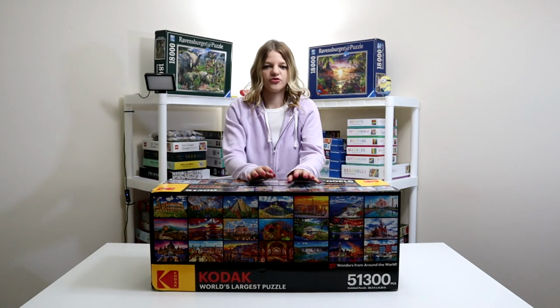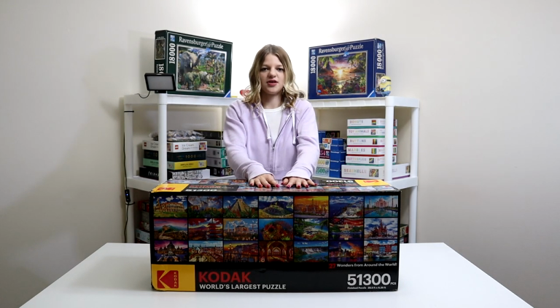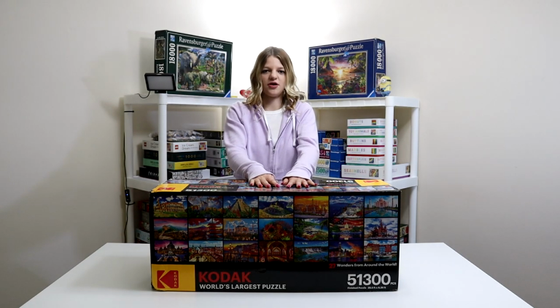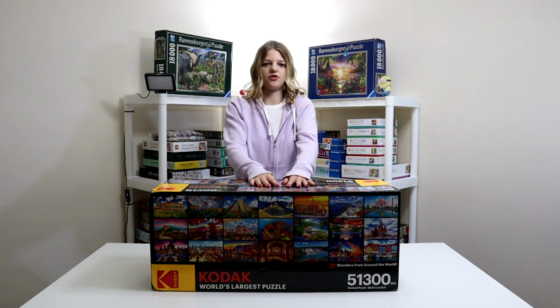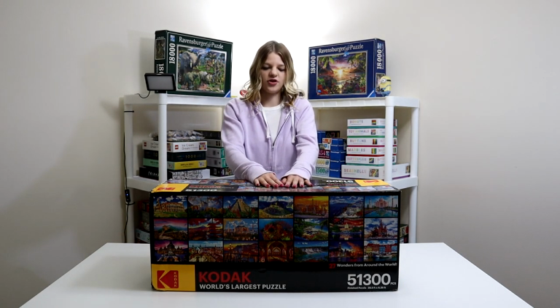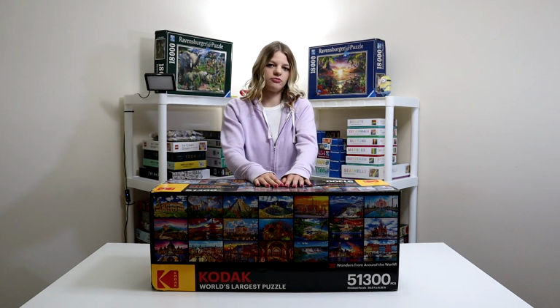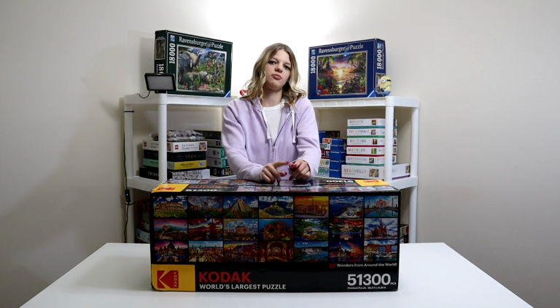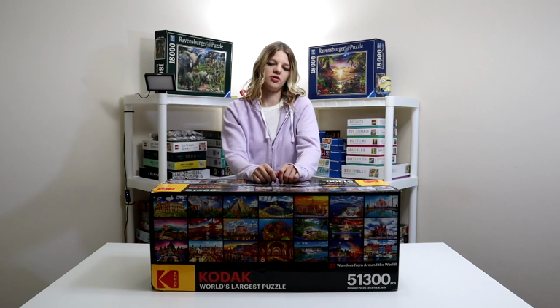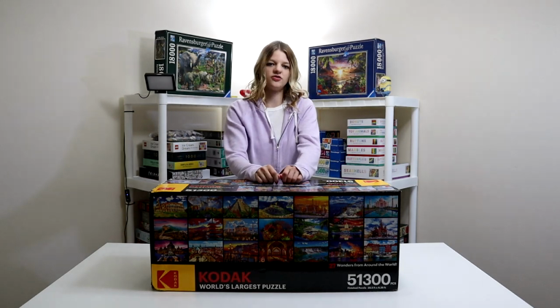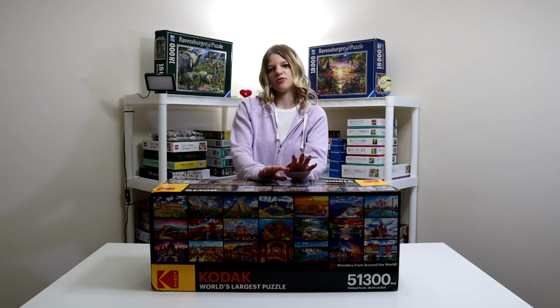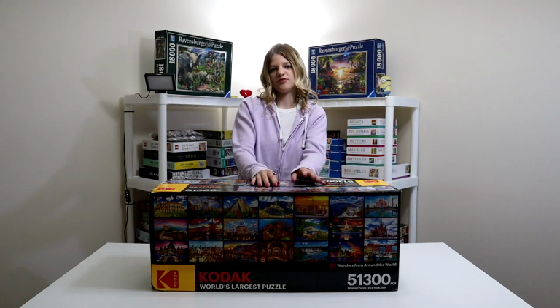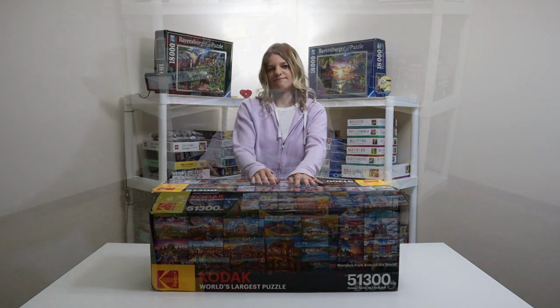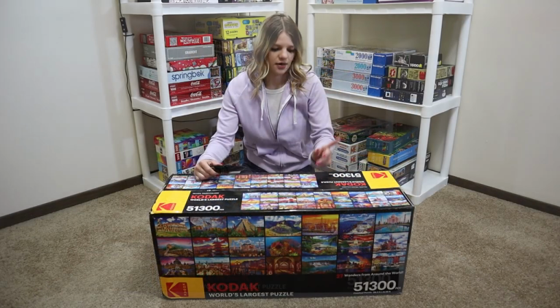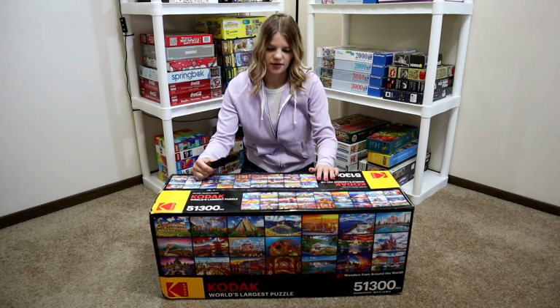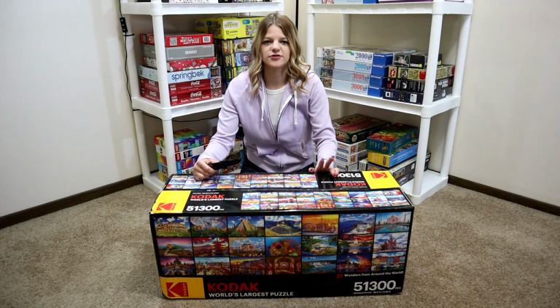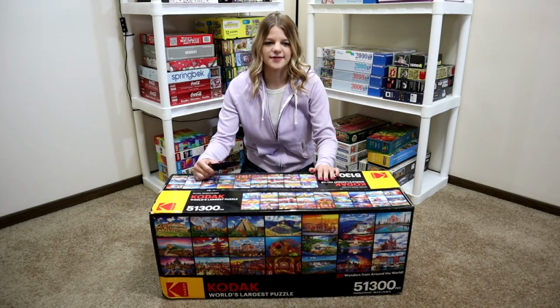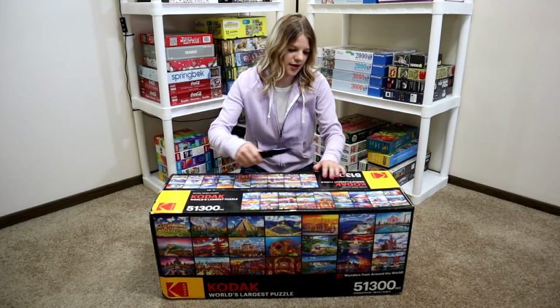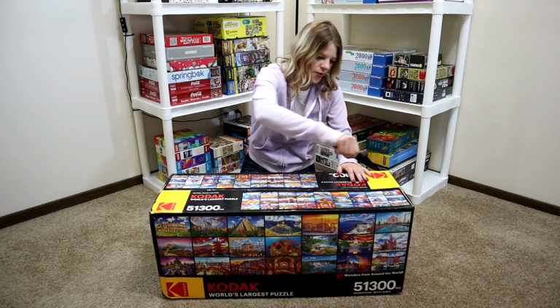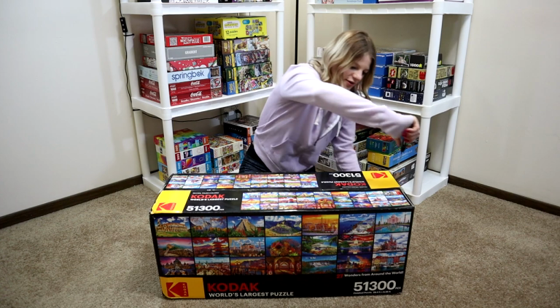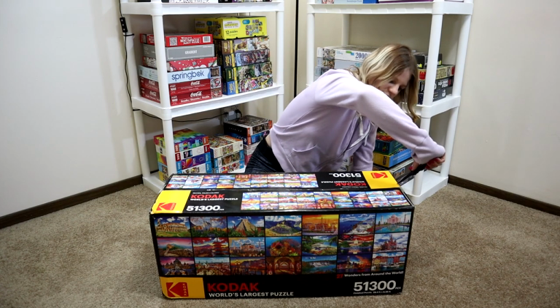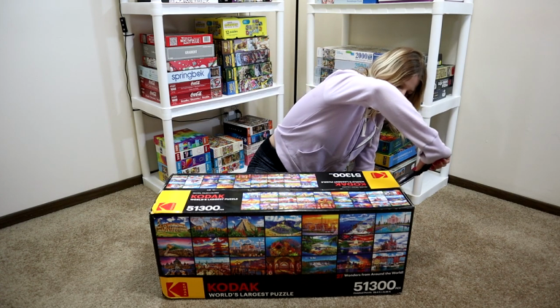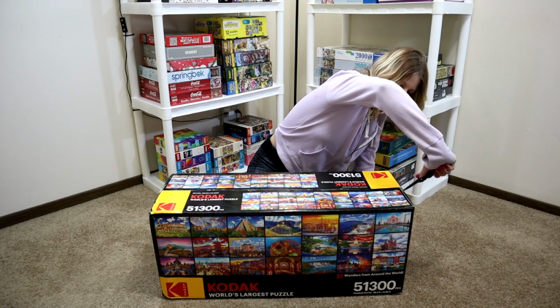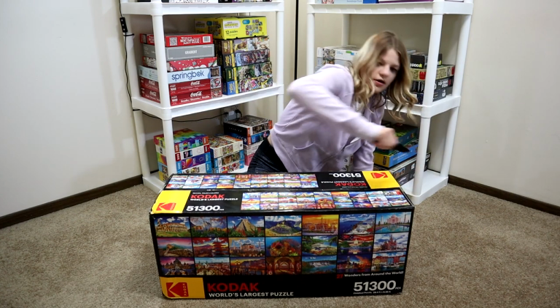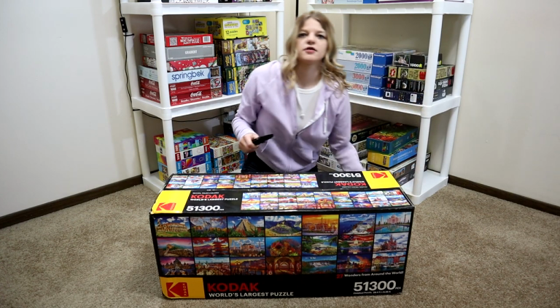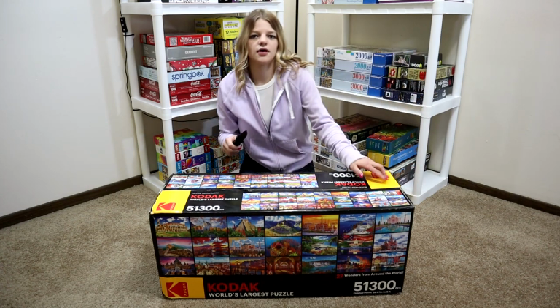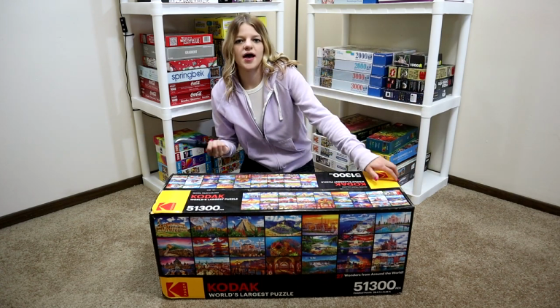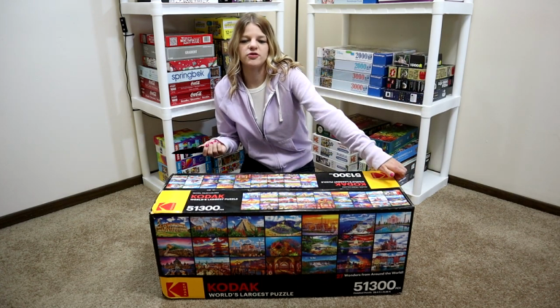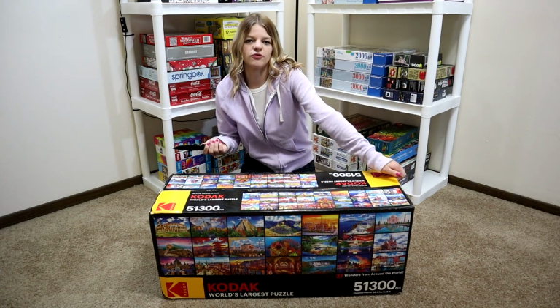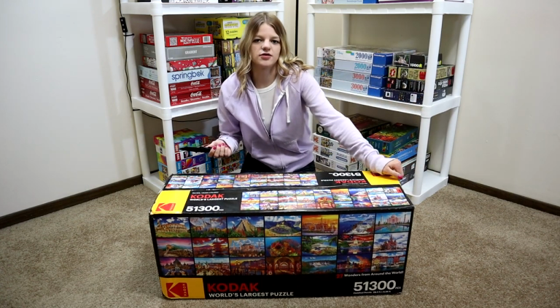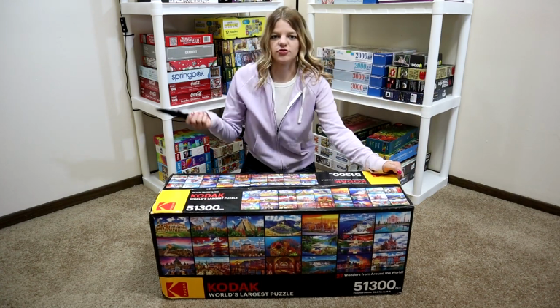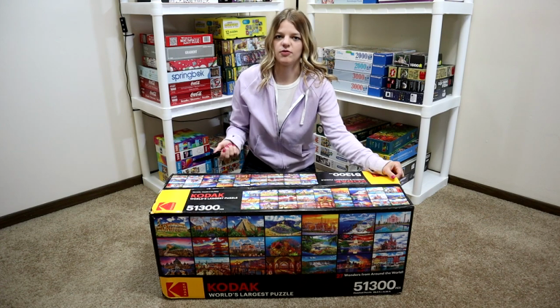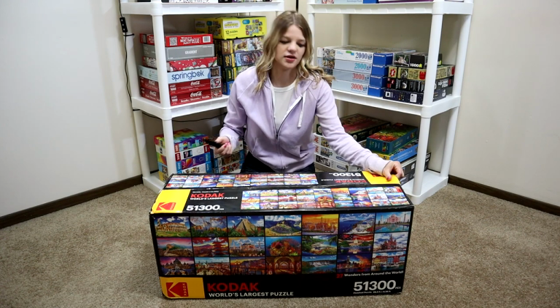I'm so excited to get started, so stay tuned because I'm going to be opening the box. I'm going to show you what's inside. I haven't opened this before yet either, so this is the first time I'm opening it.